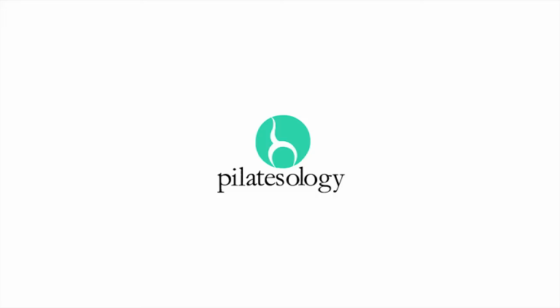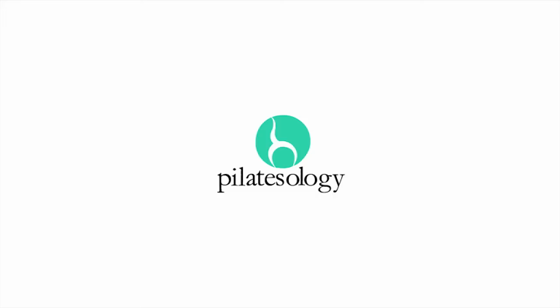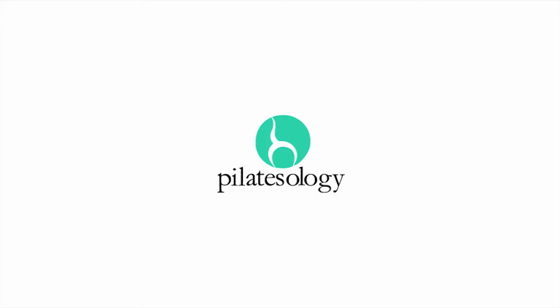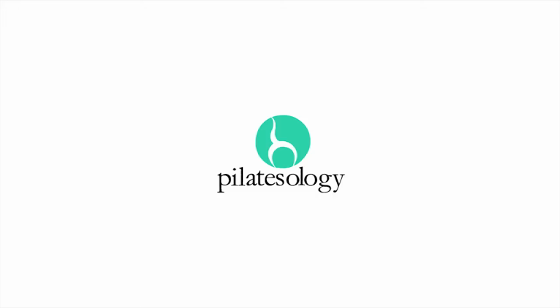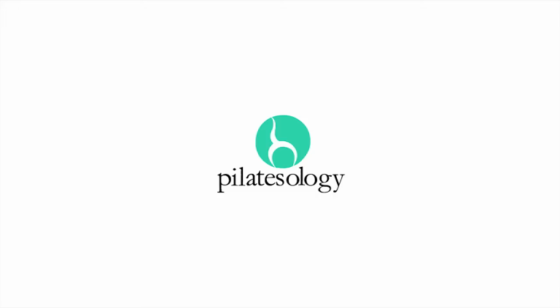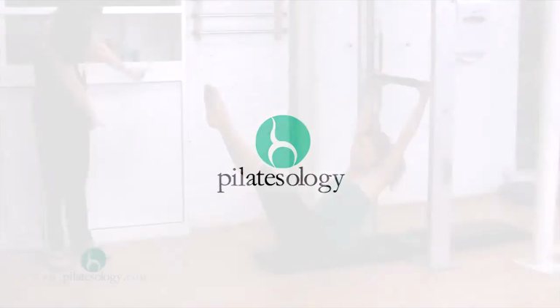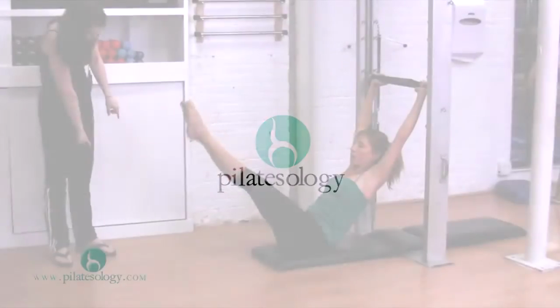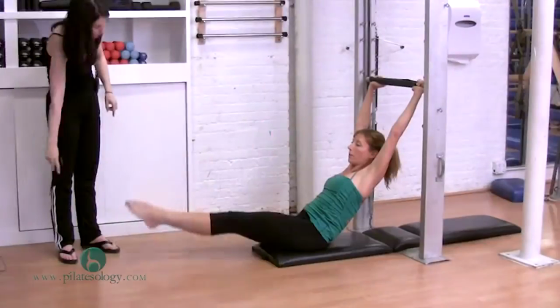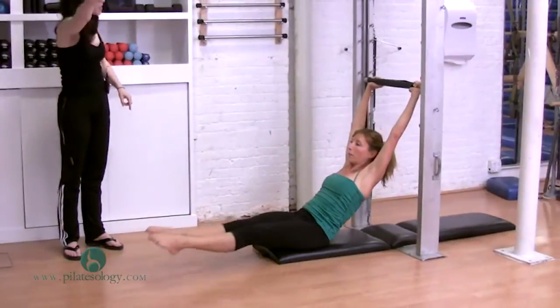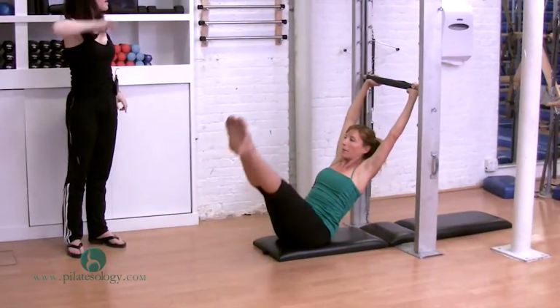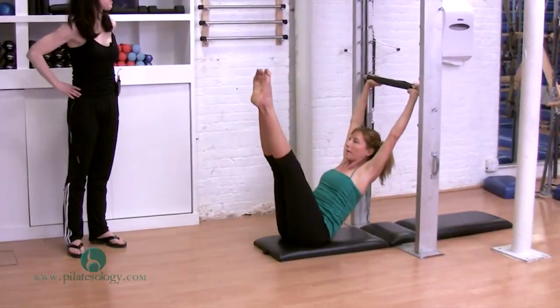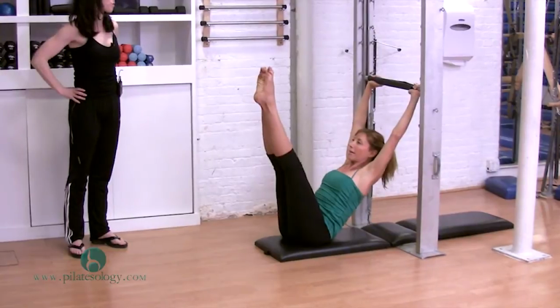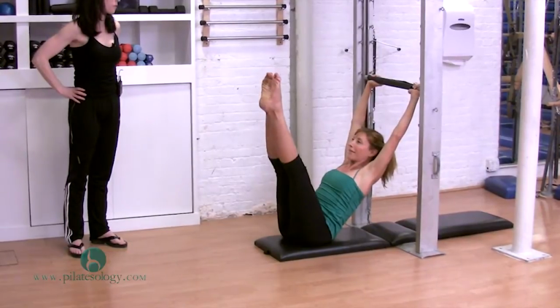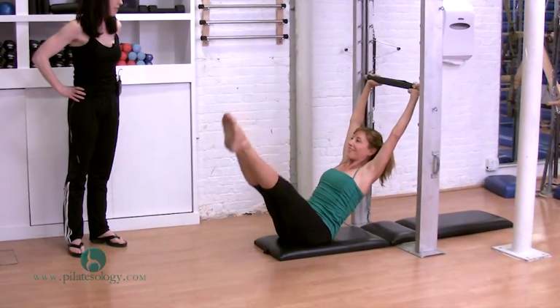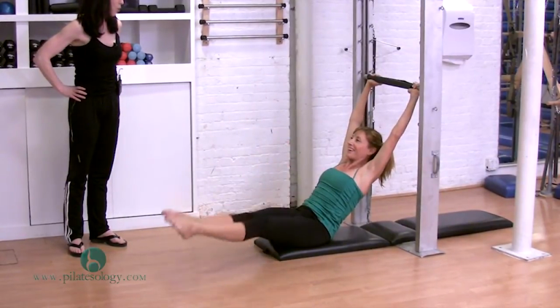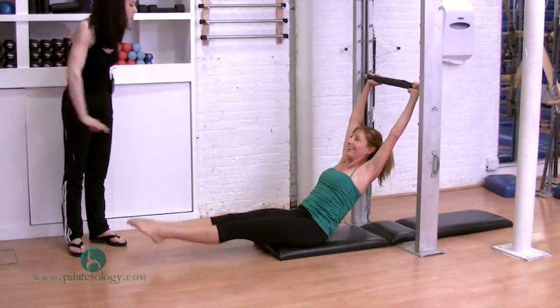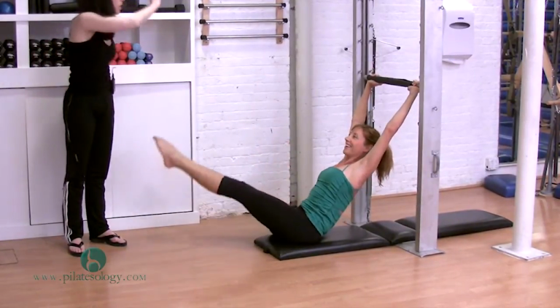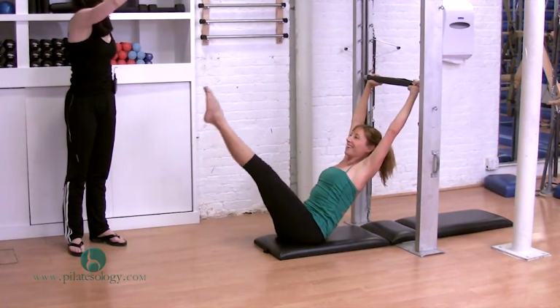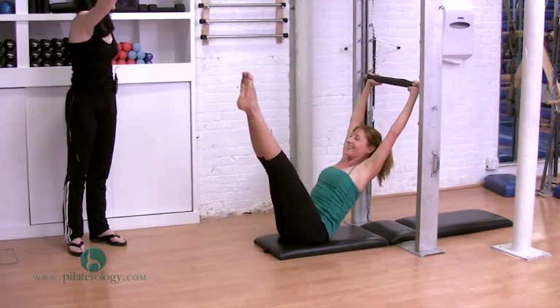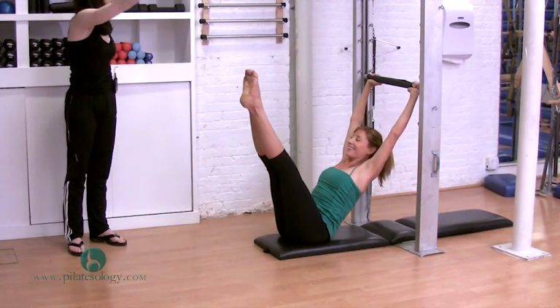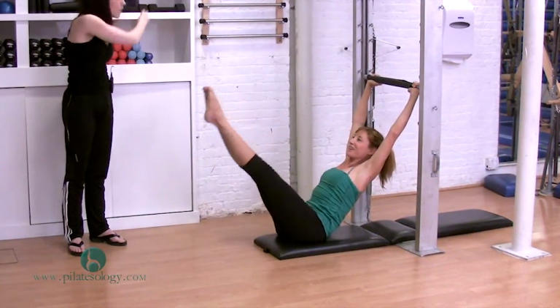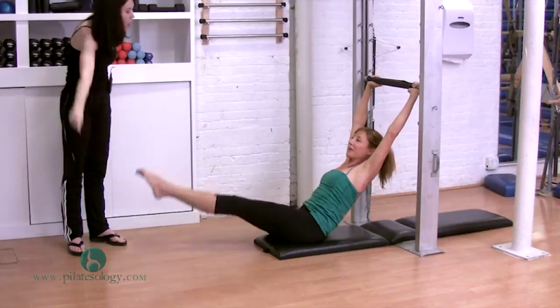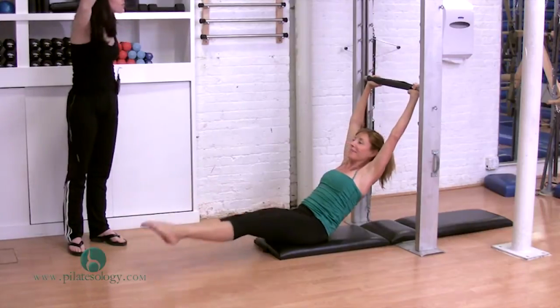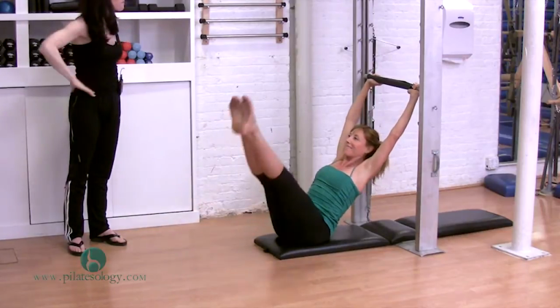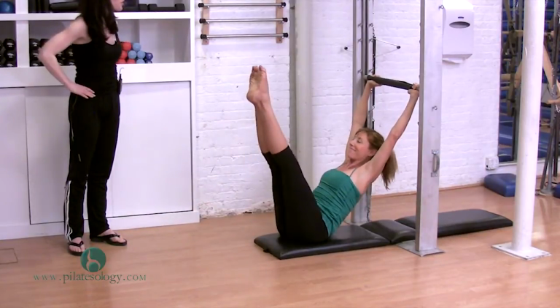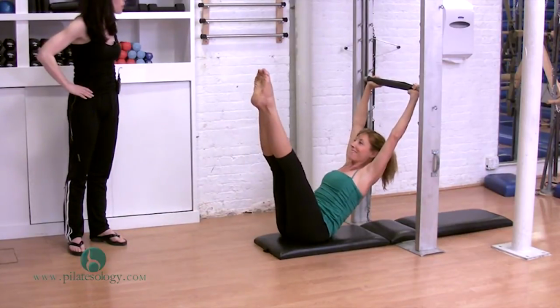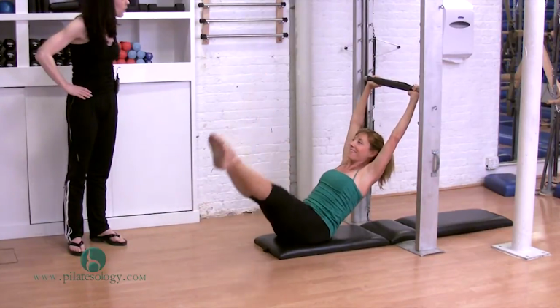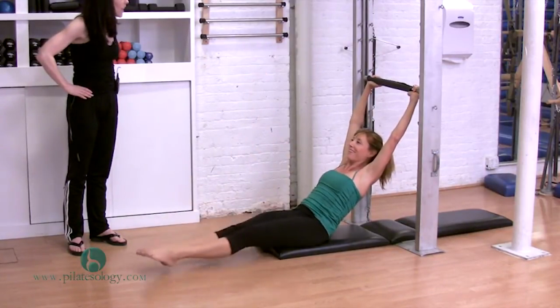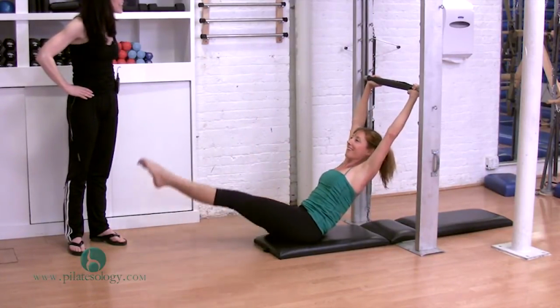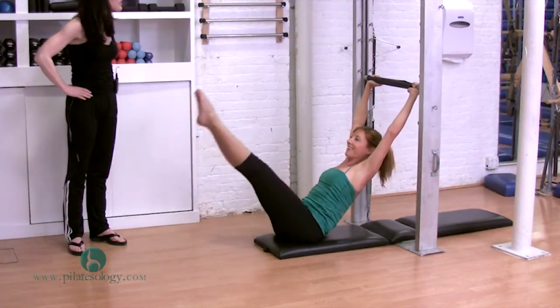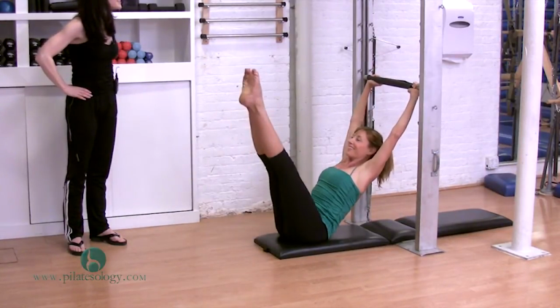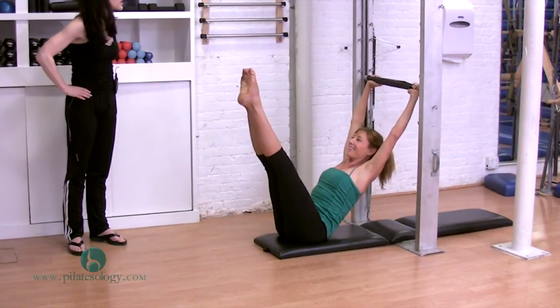Circles around, circle those legs around and back up. Good. Notice the bar wants to move — work from your center, use your powerhouse. Again, over, around and up. Good. One more, over and lift.